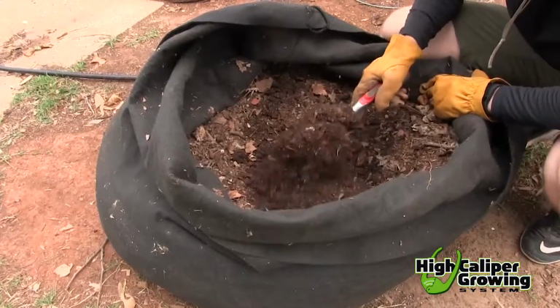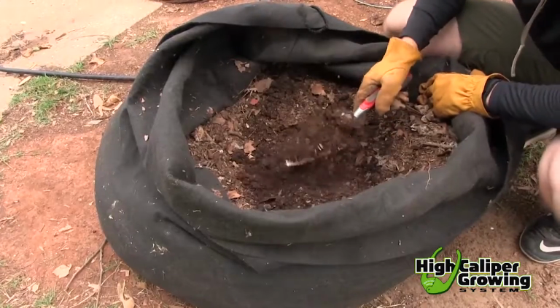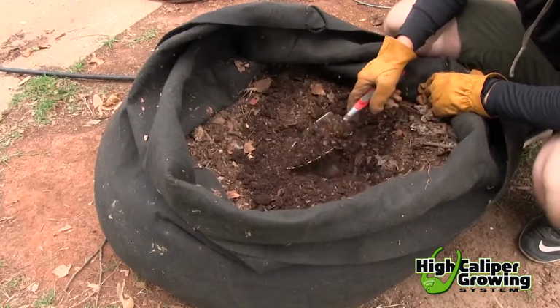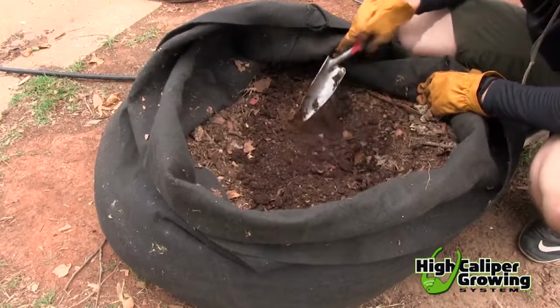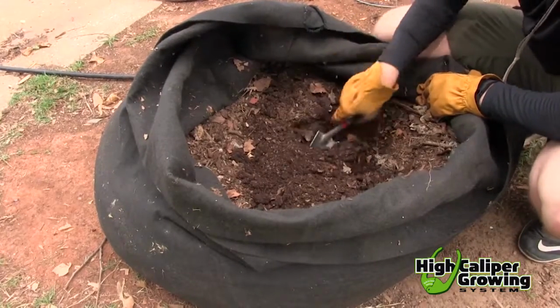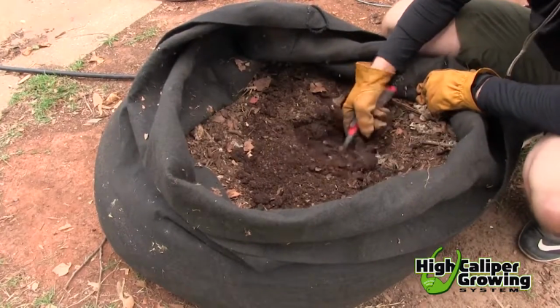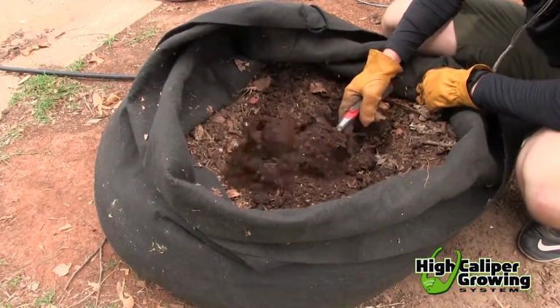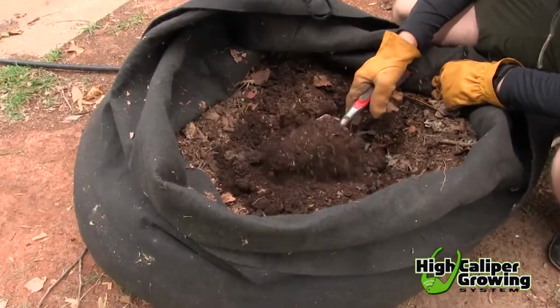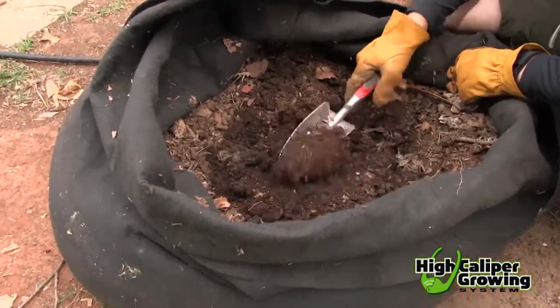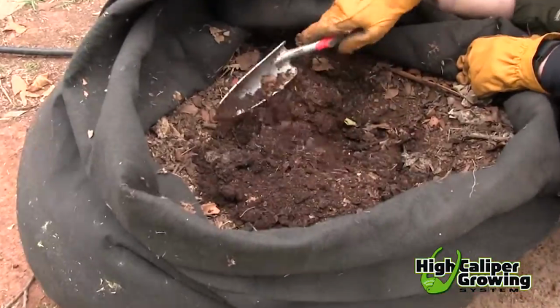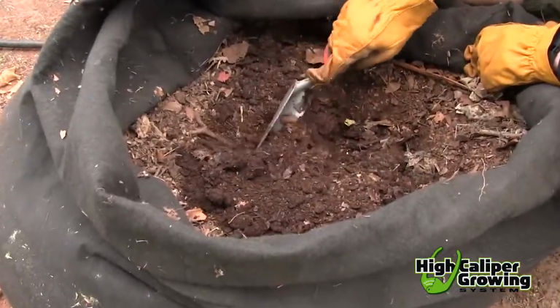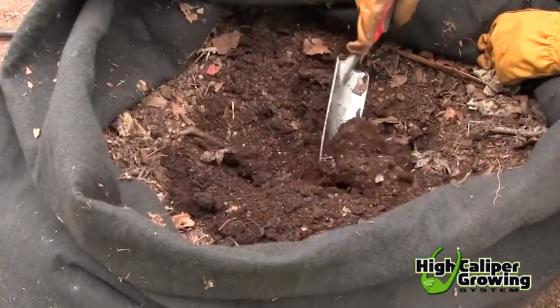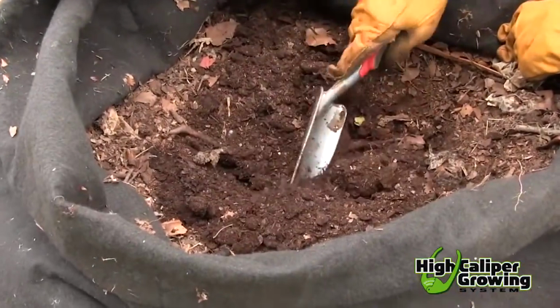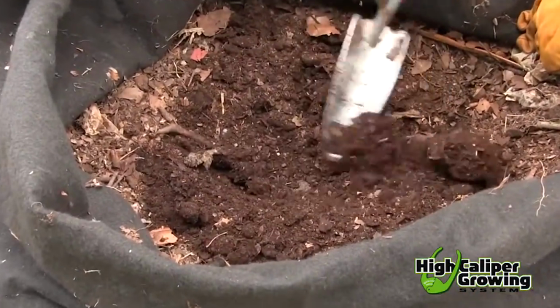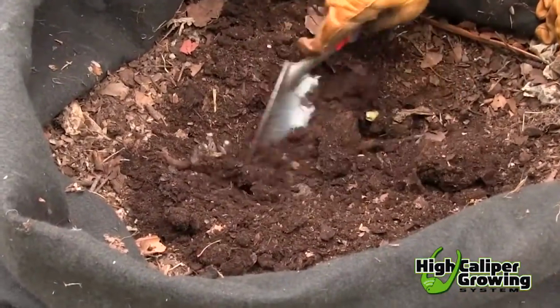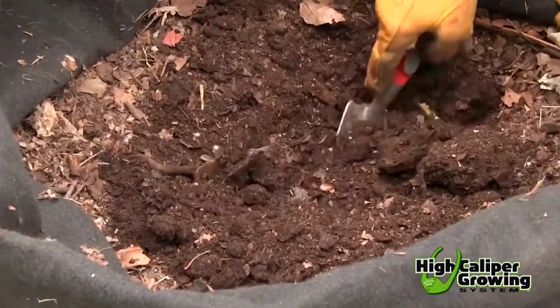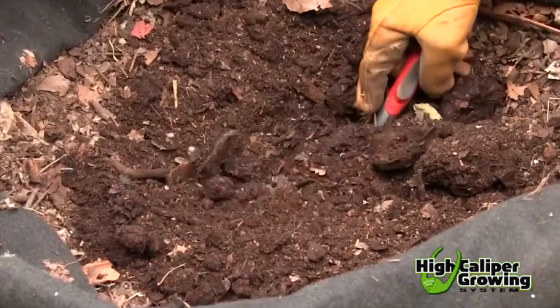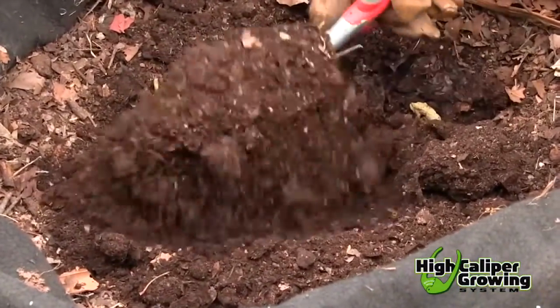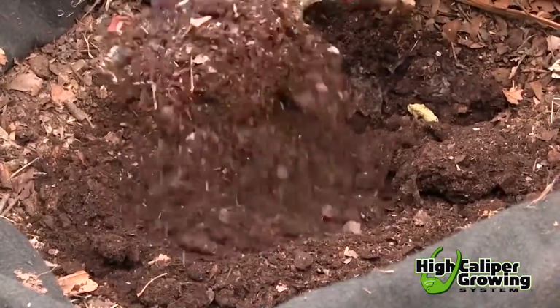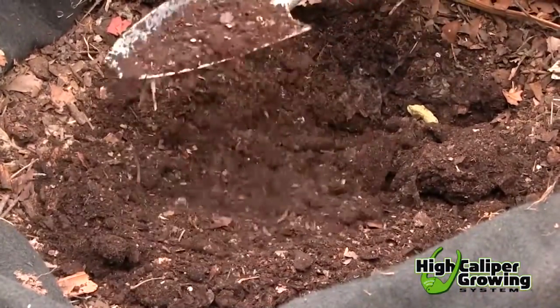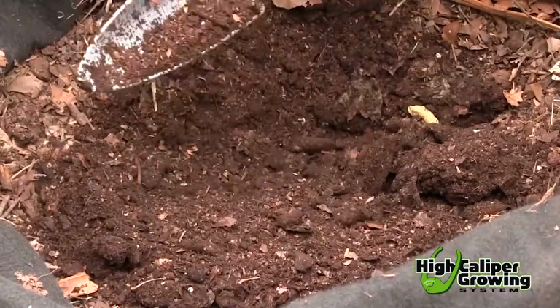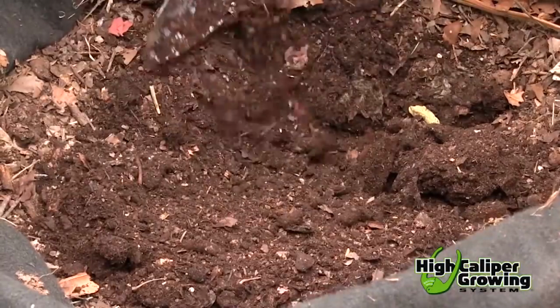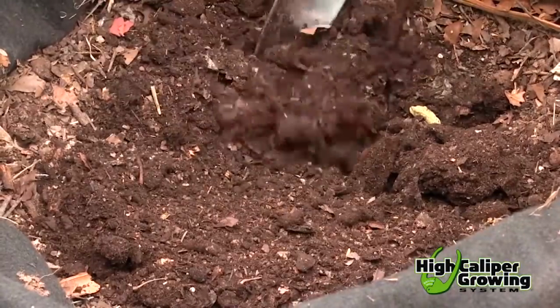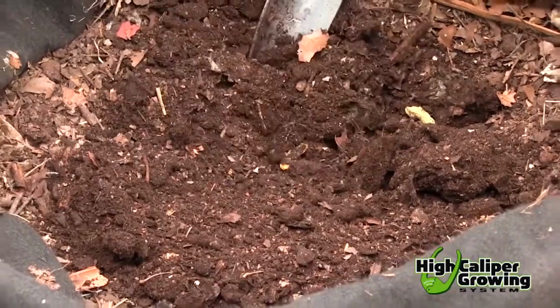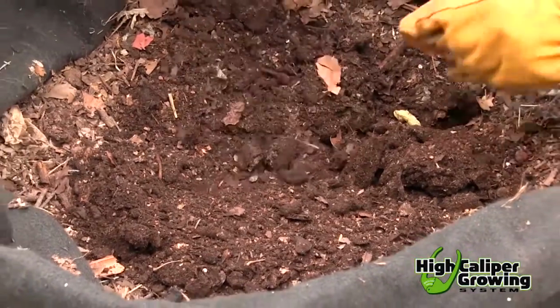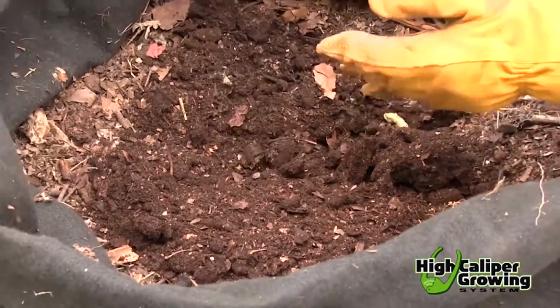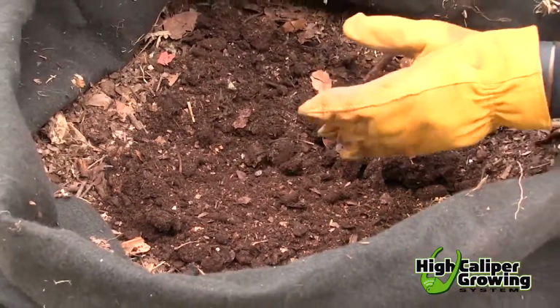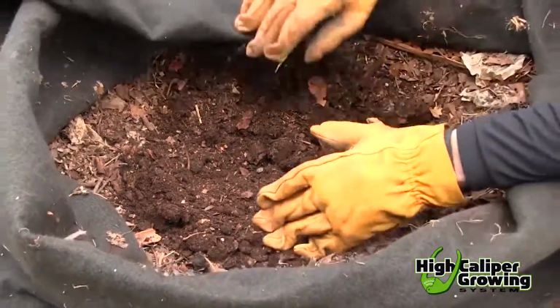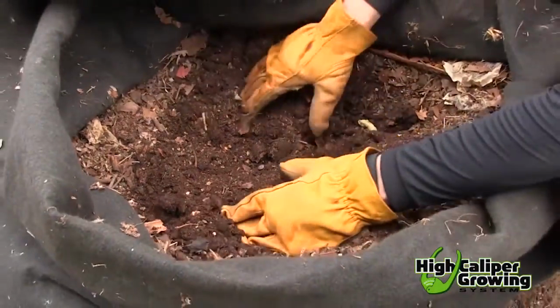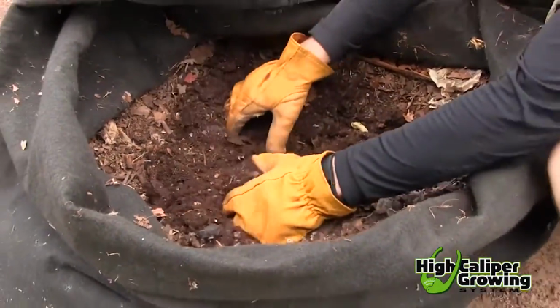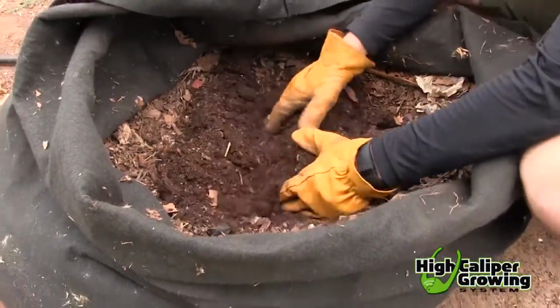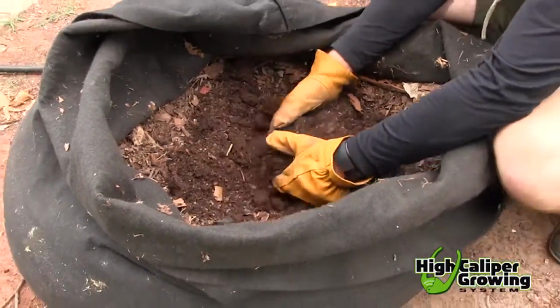One of the best natural sources of fertilizer, compost, can be made right at home in your SmartPot compost sack. Compost is an excellent source of food for microbes, improves soil structure, and contains a number of macro and micronutrients essential for plant growth.